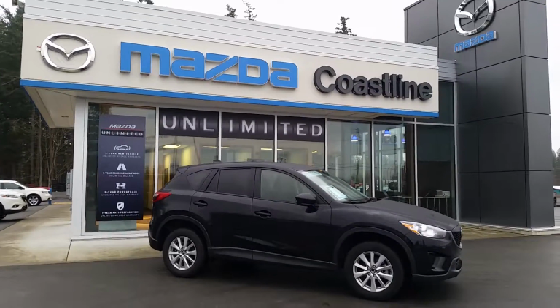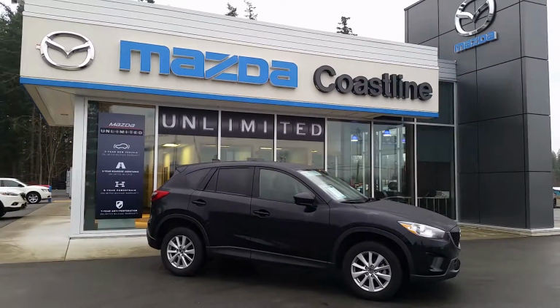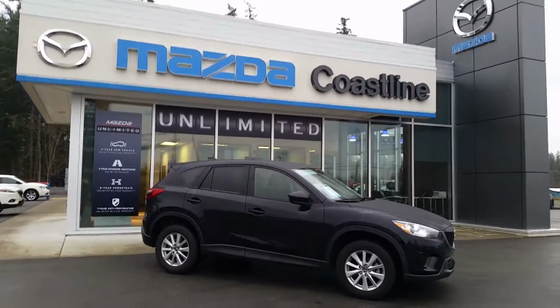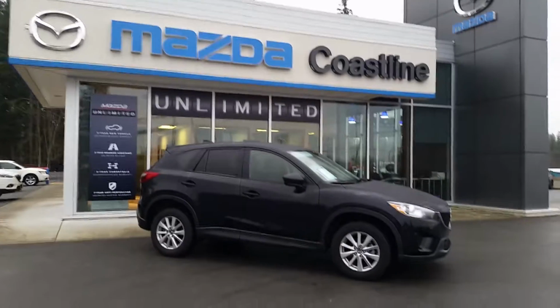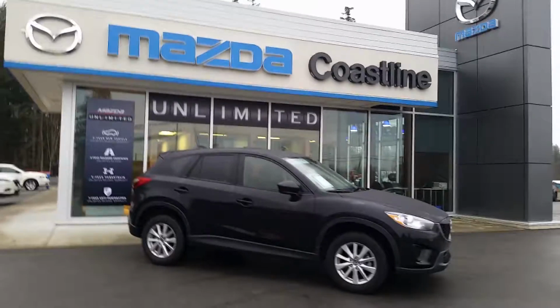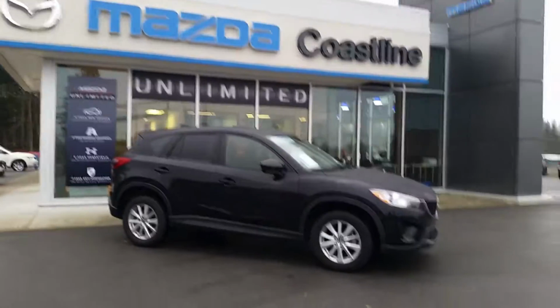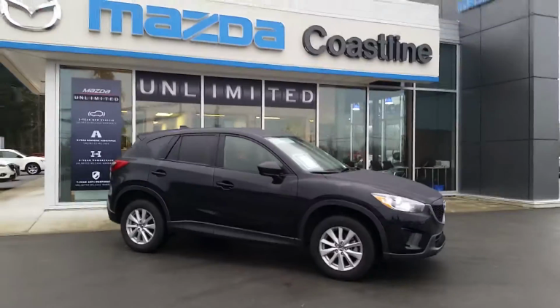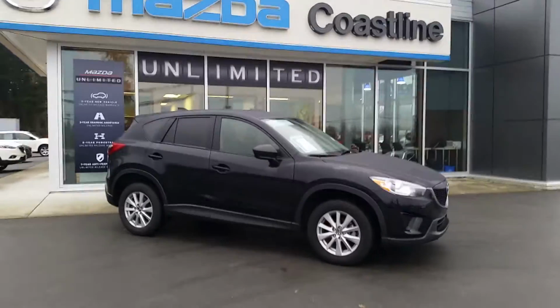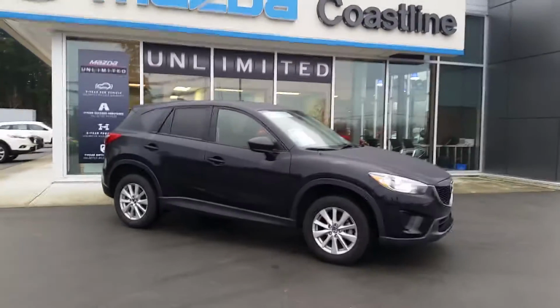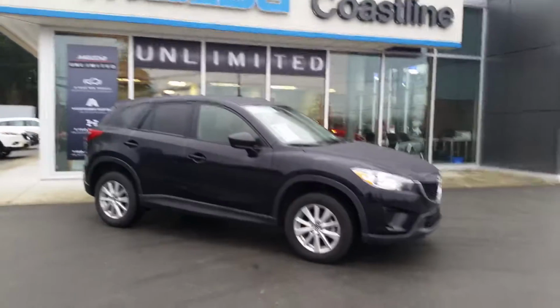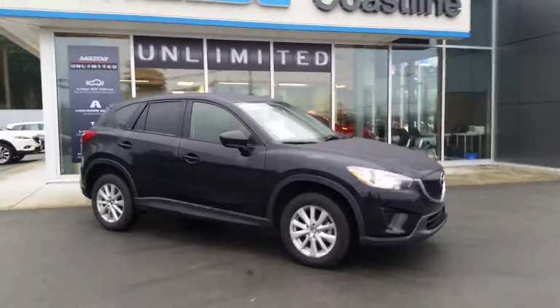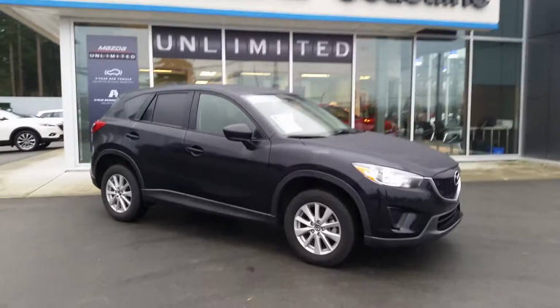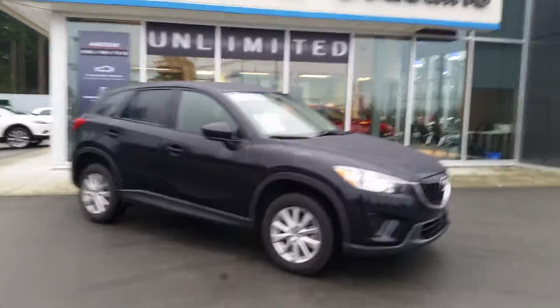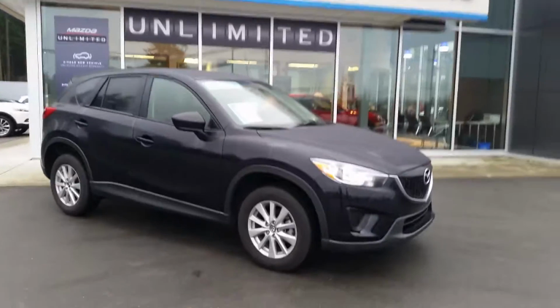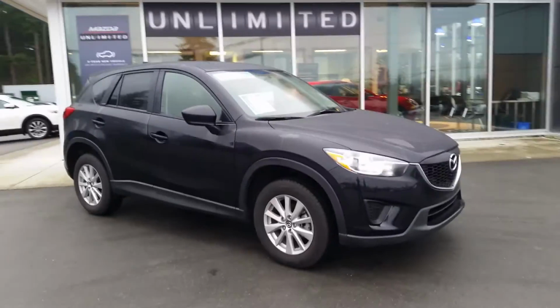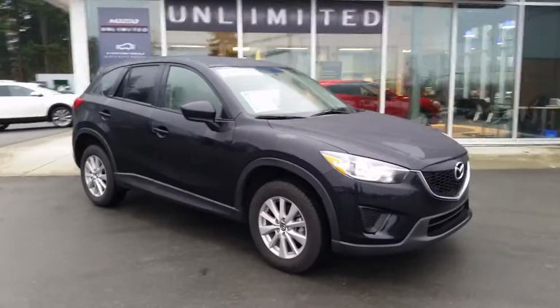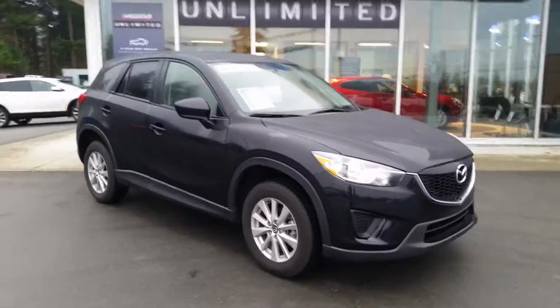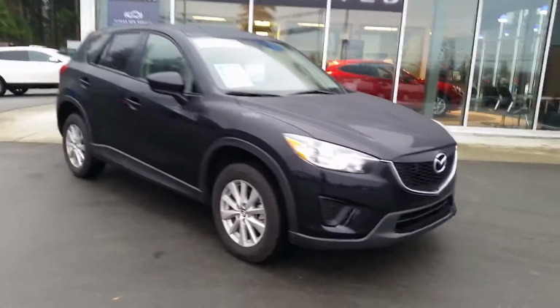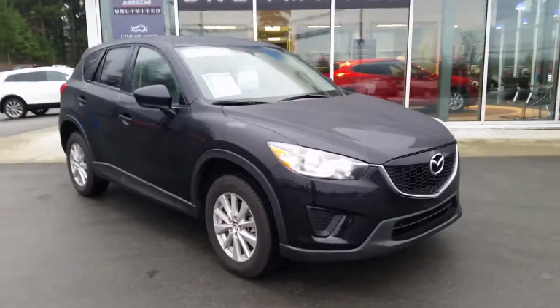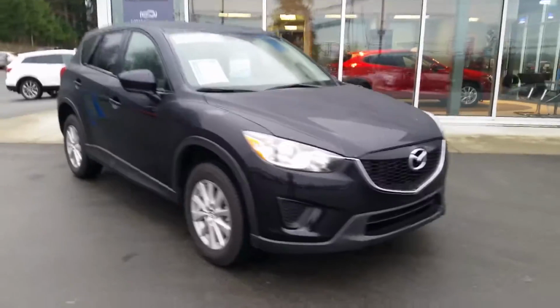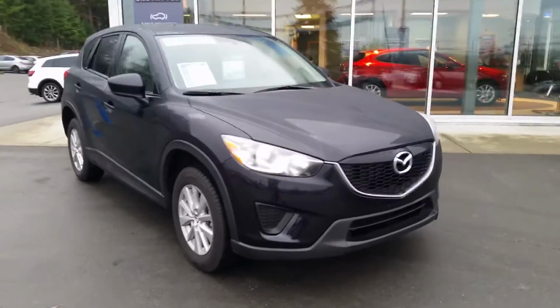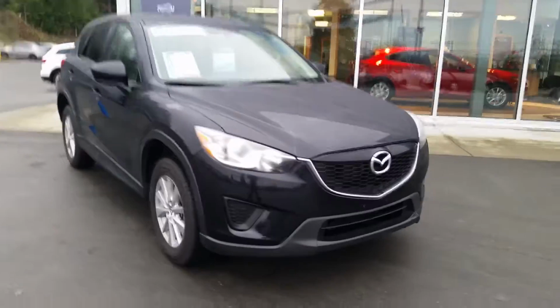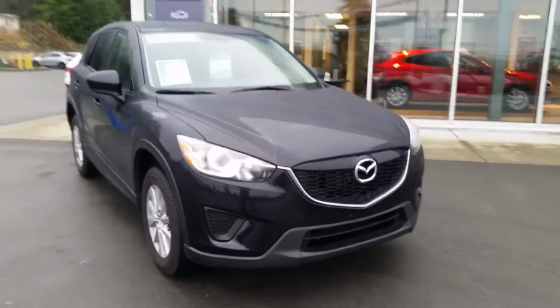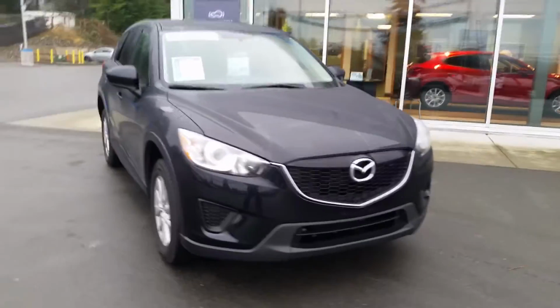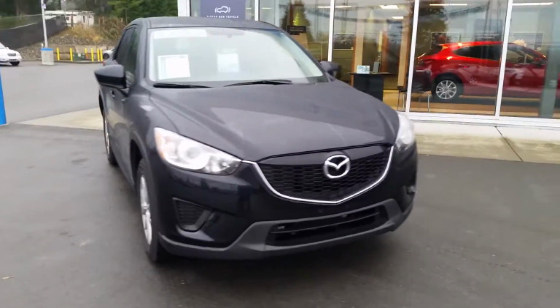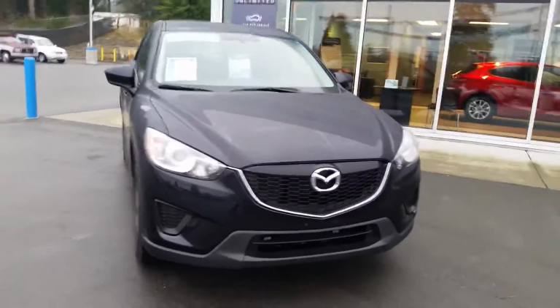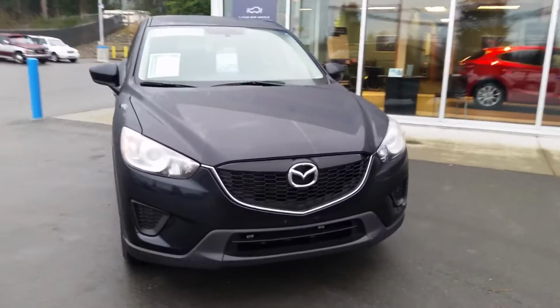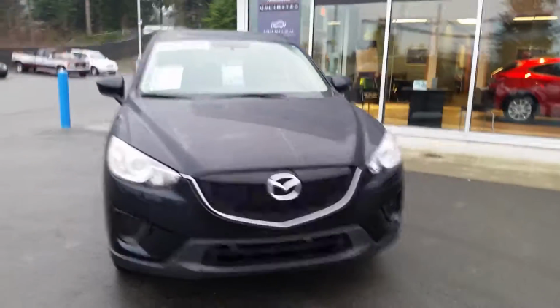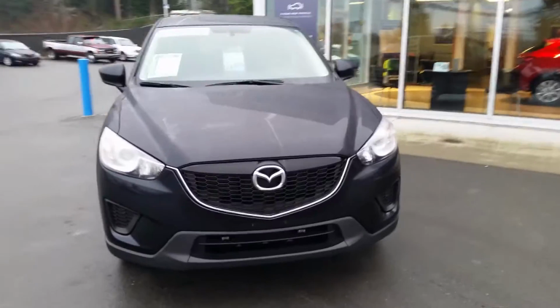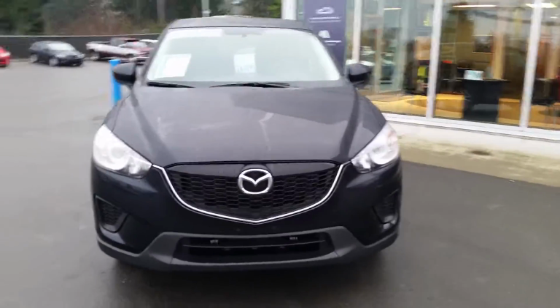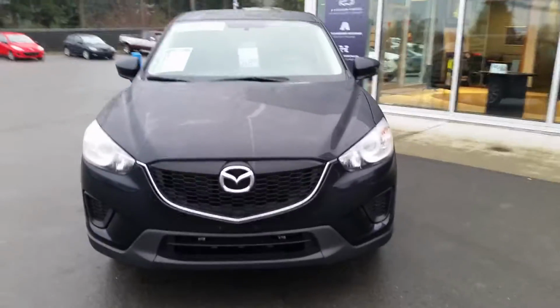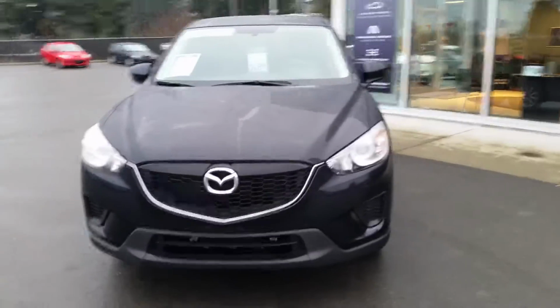Hi Andrea, this is Hayley Wood from Cosign Mazda. I just thought I'd give you a quick little walk around on the 2015 Mazda CX-5 you had inquired about.